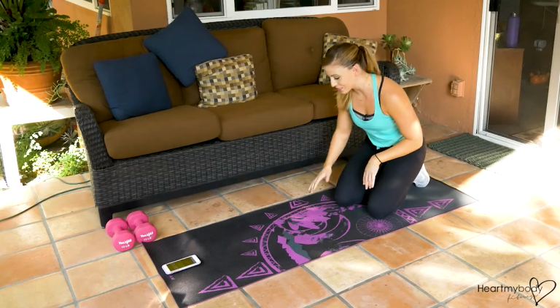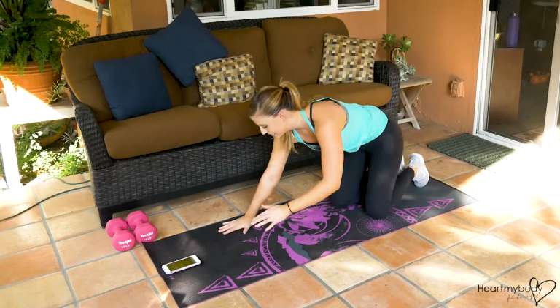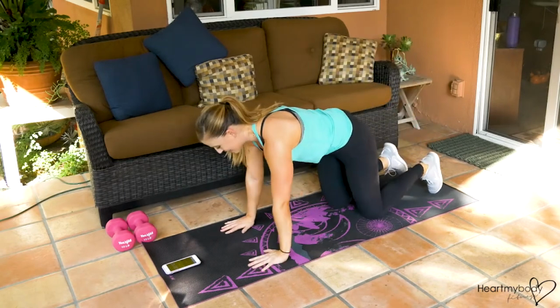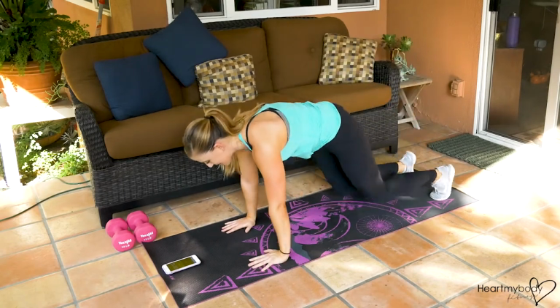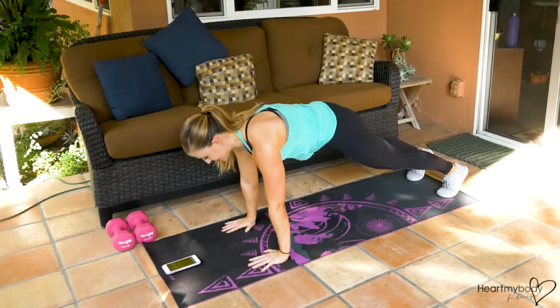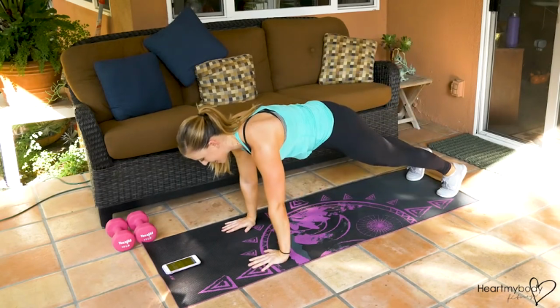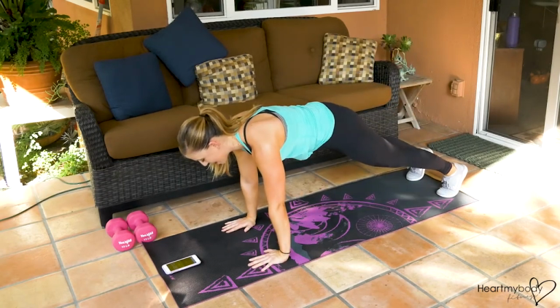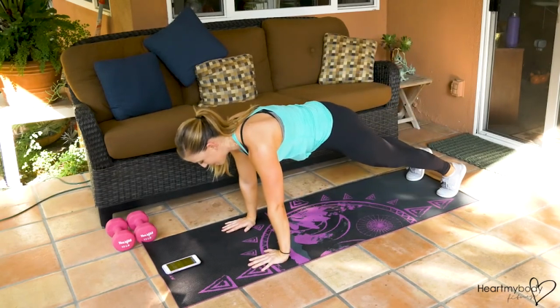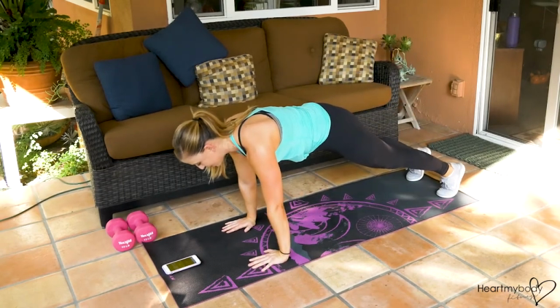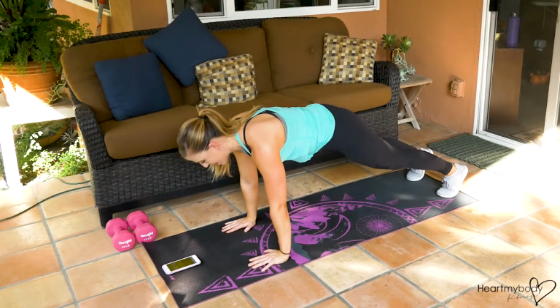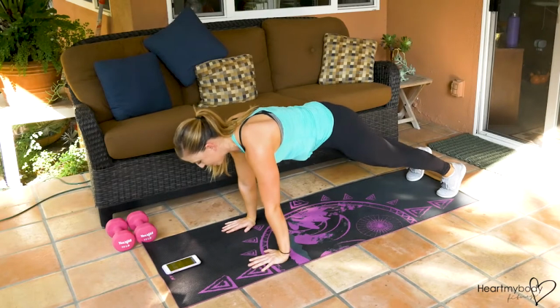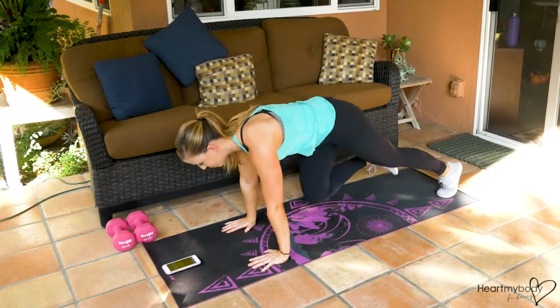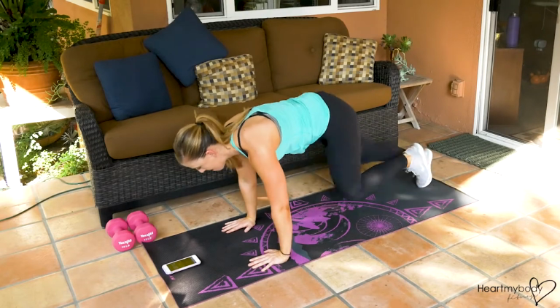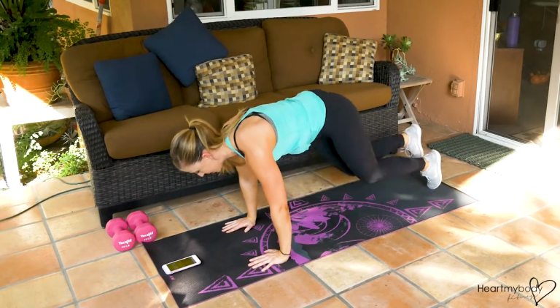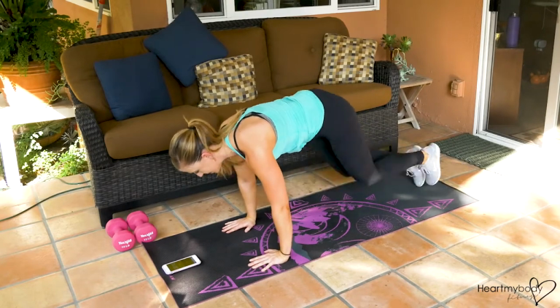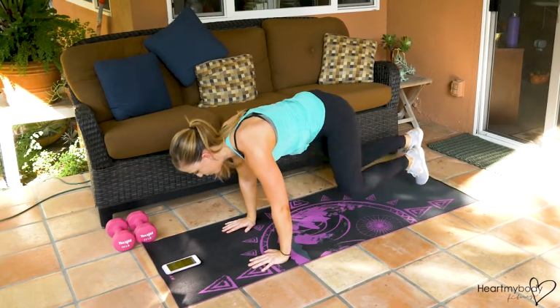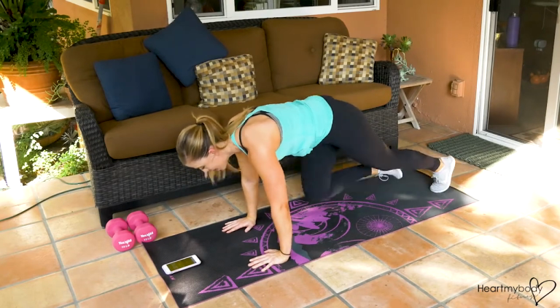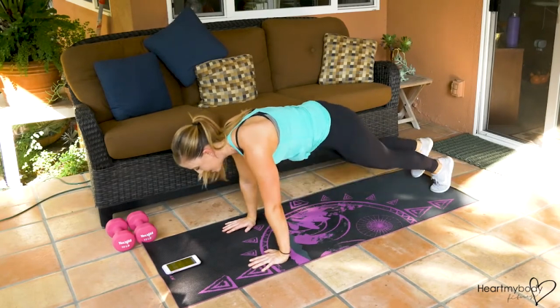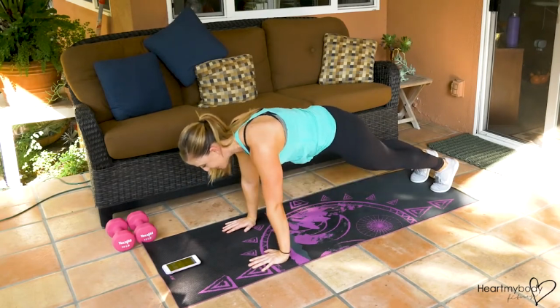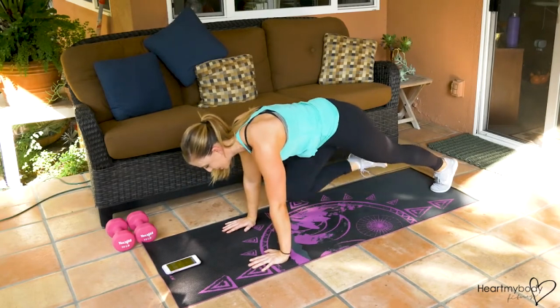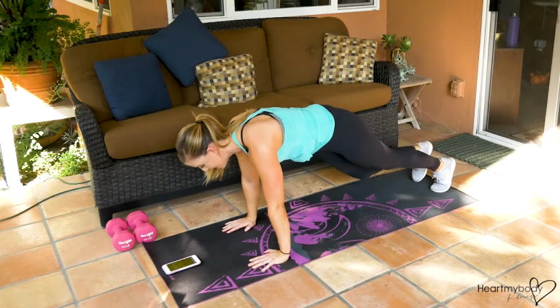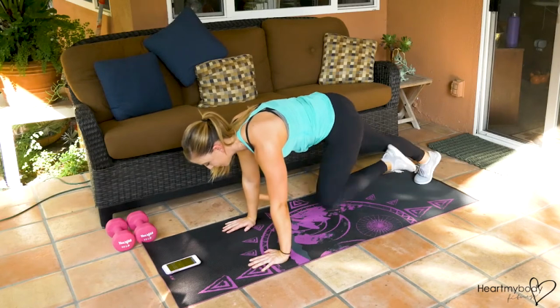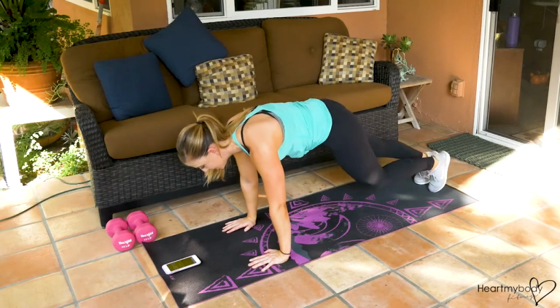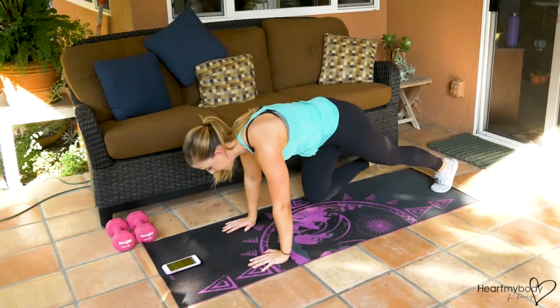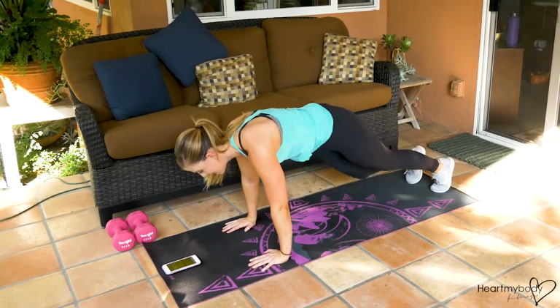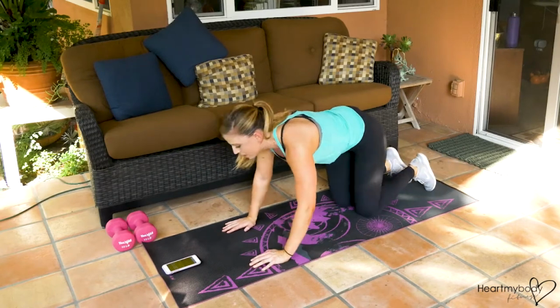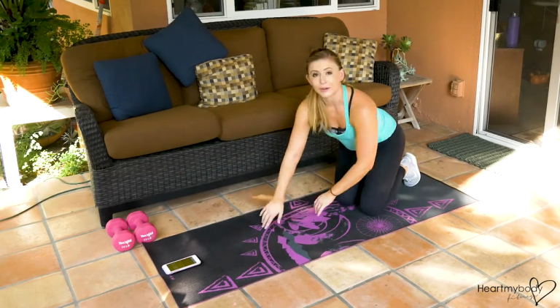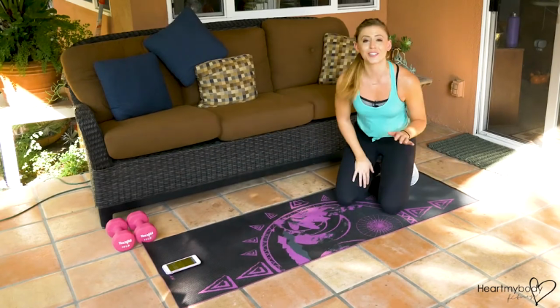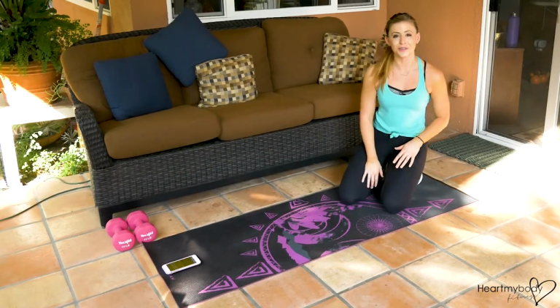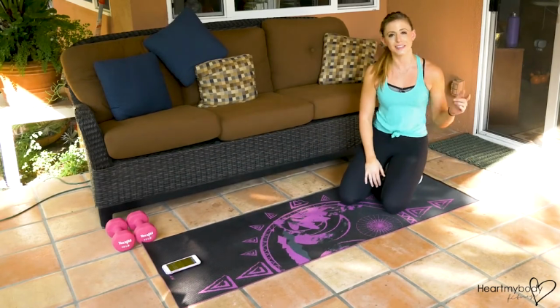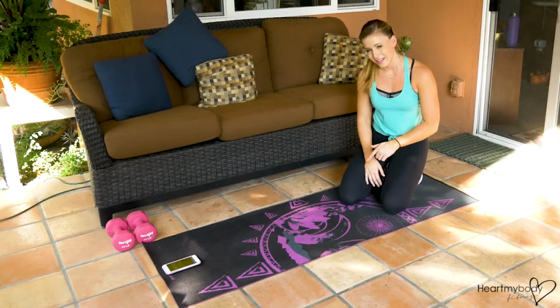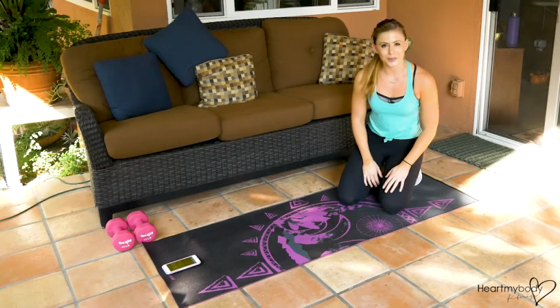Exercise two is just in our plank position again. We'll go into mountain climbers nice and quick. You can always go a little slower if you need throughout. So those are the two exercises. Let's do it.